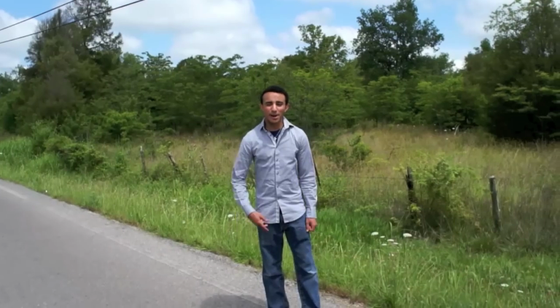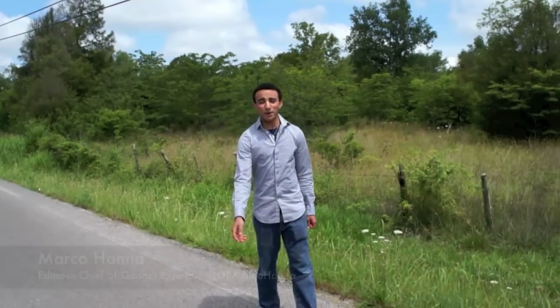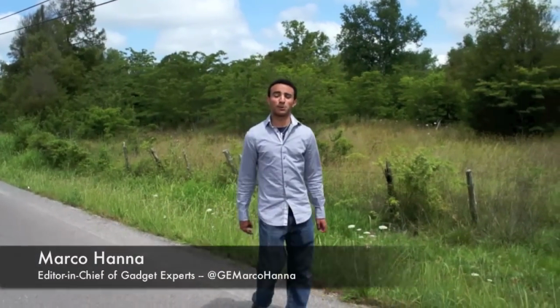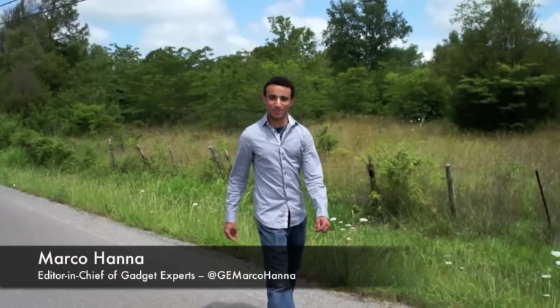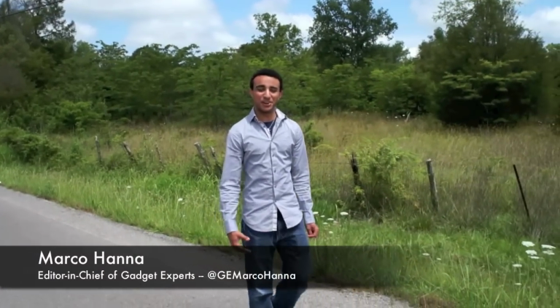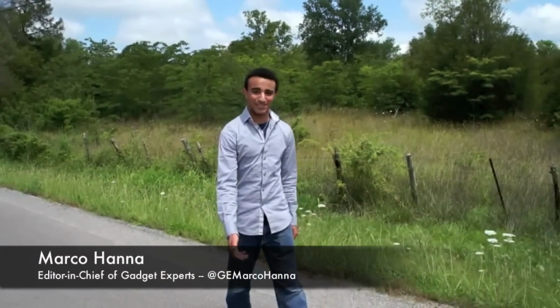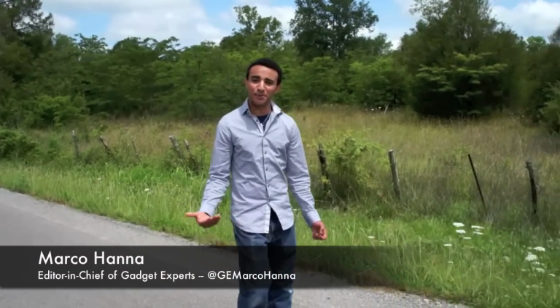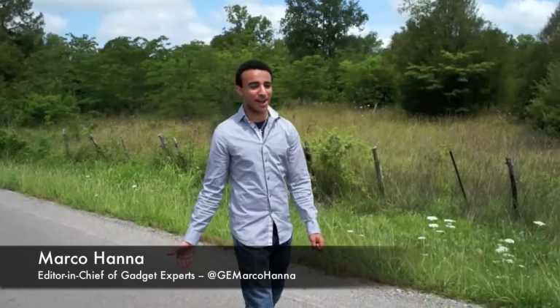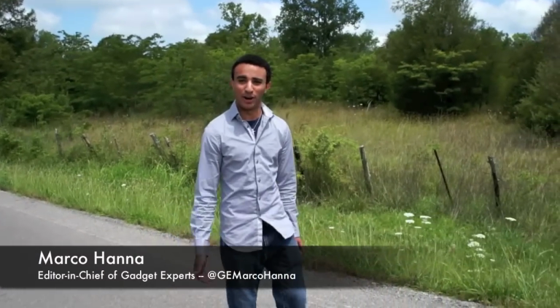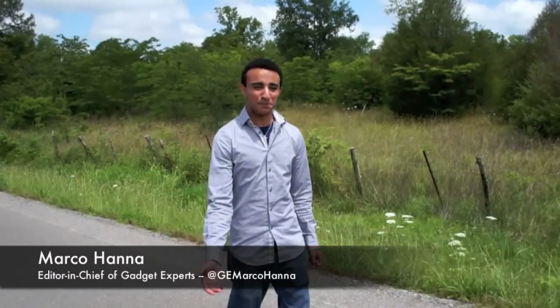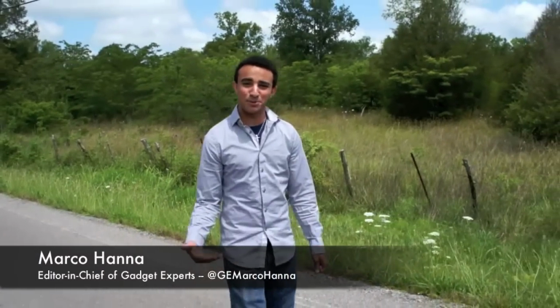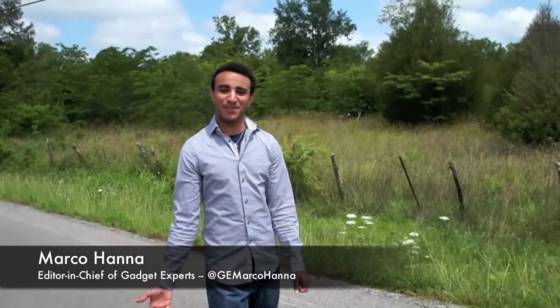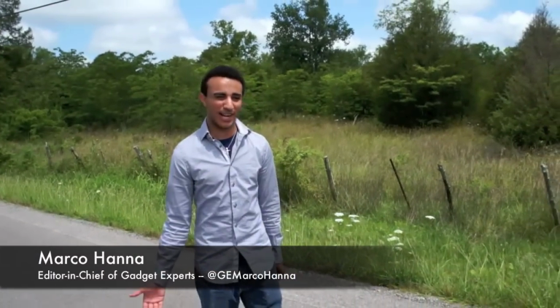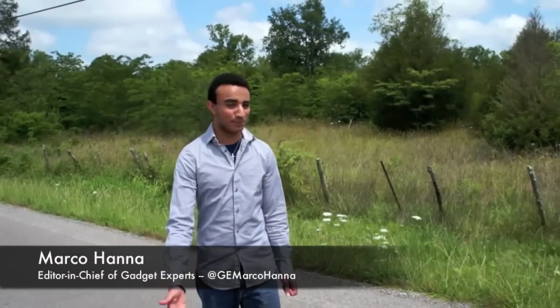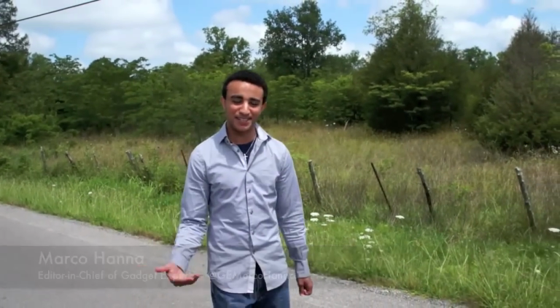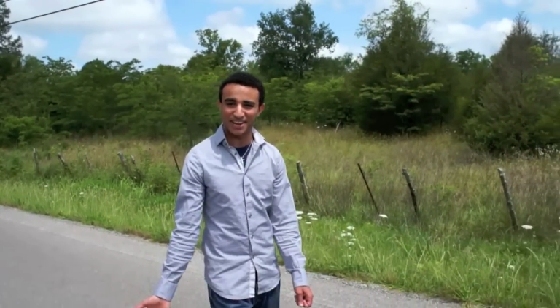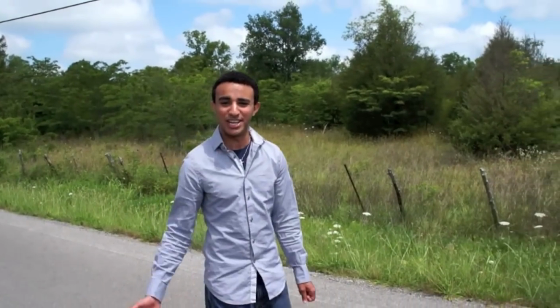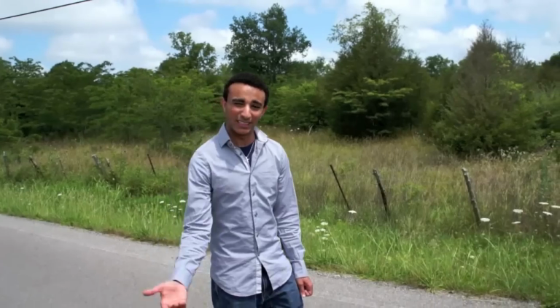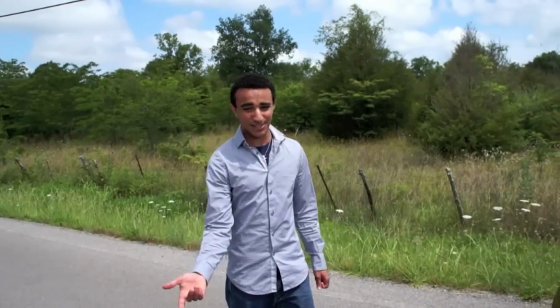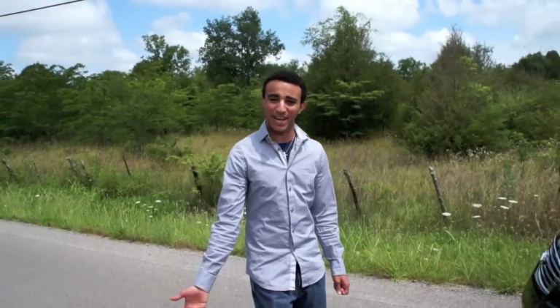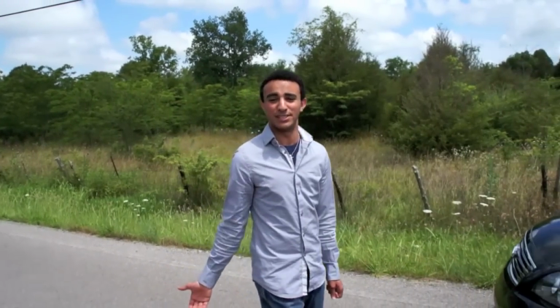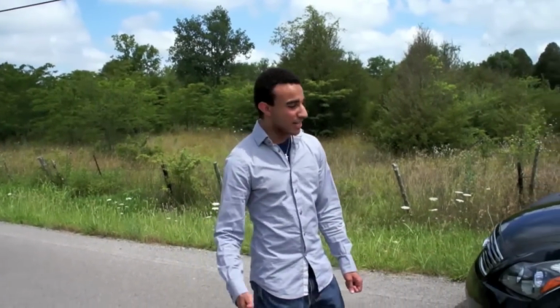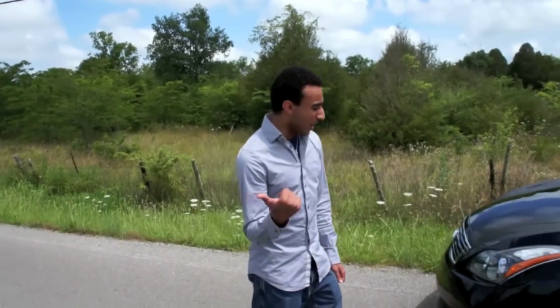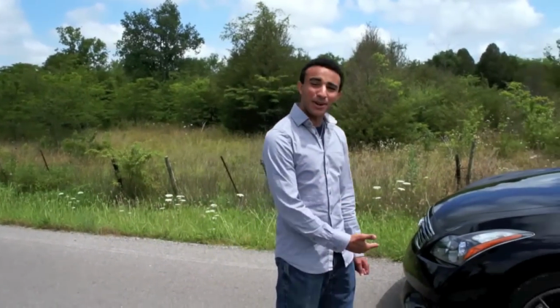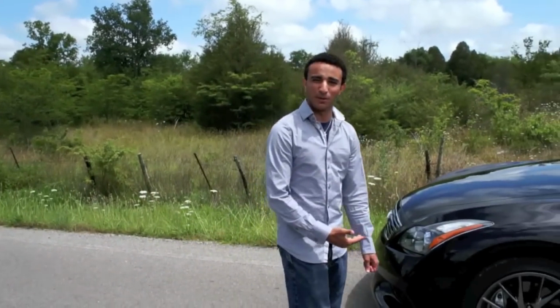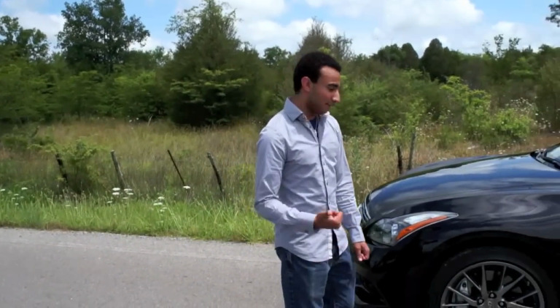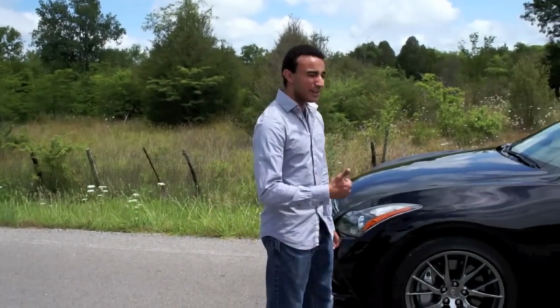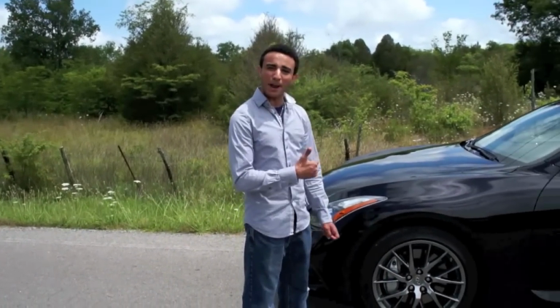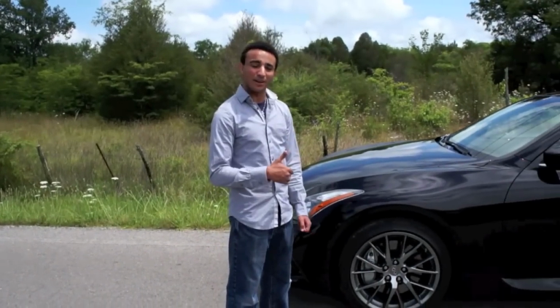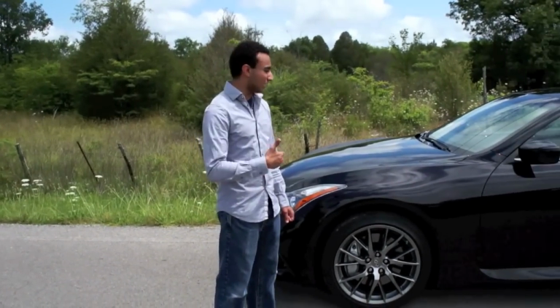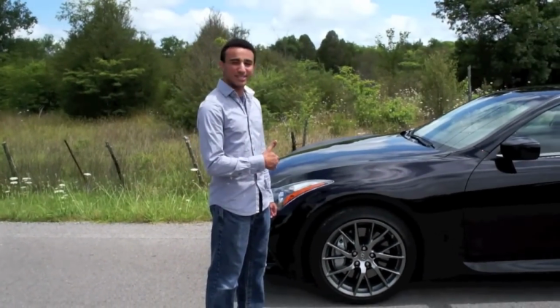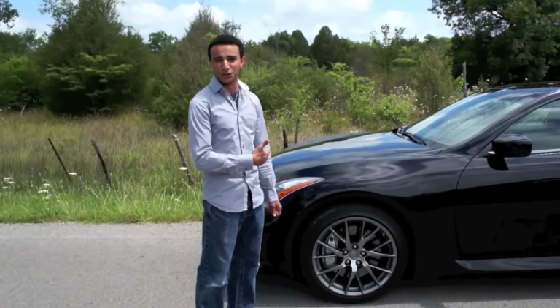If you're in the market for a performance car that you can use every day, you're pretty well catered for. From BMW you have the M-Class, from Mercedes you have AMG, and from Lexus you have the F-Series. Now we have a new kid on the block: the Infiniti IPL G37 Coupe.